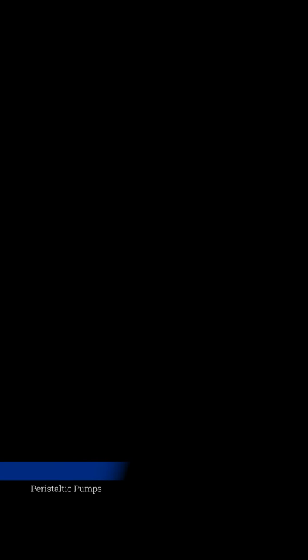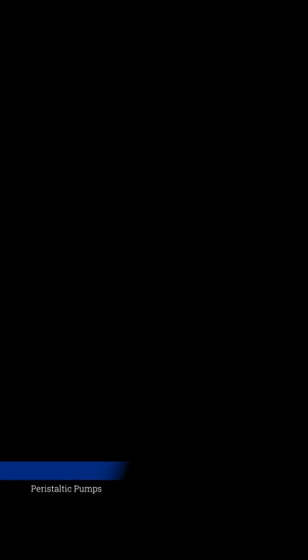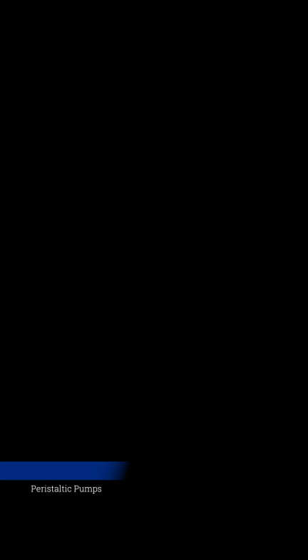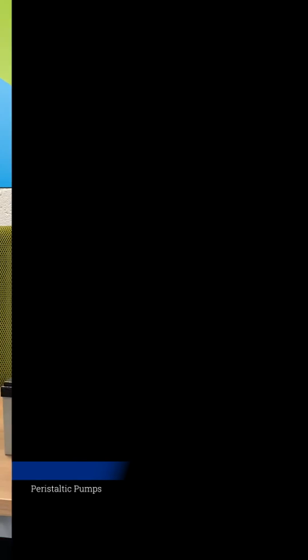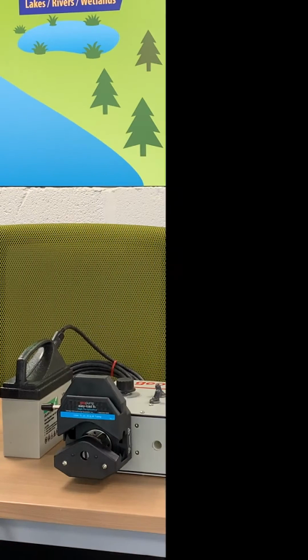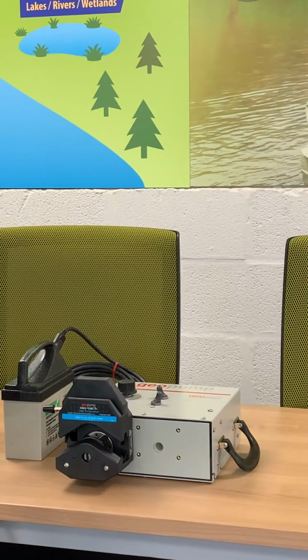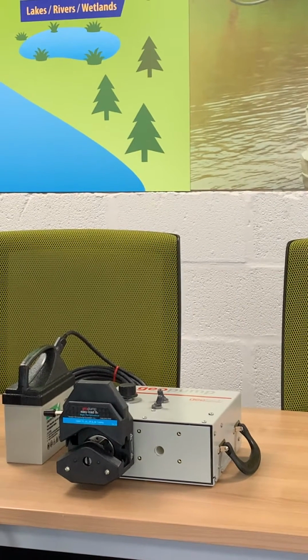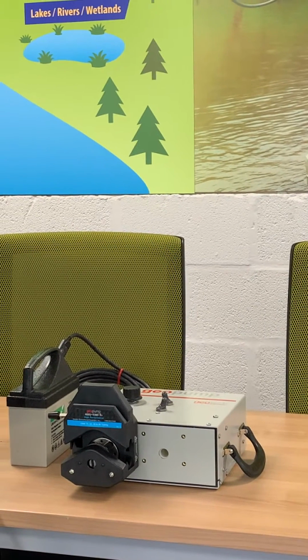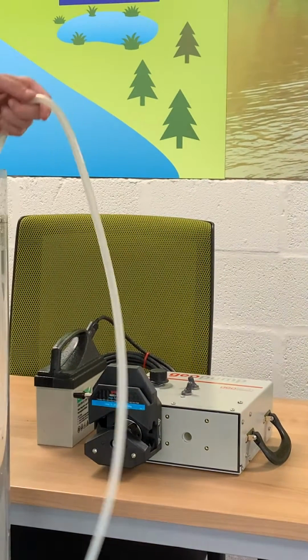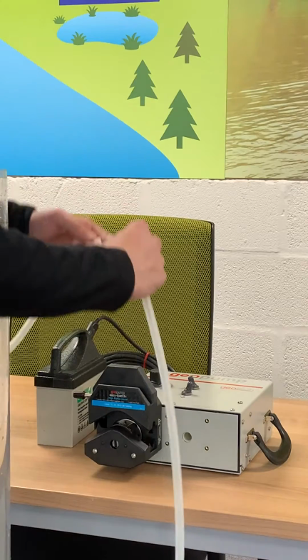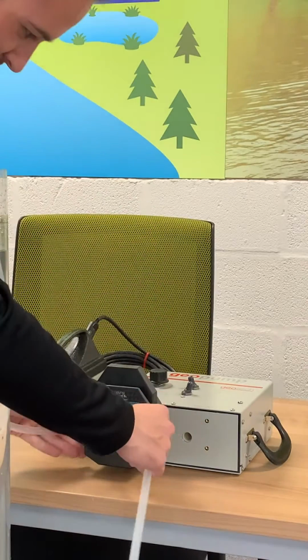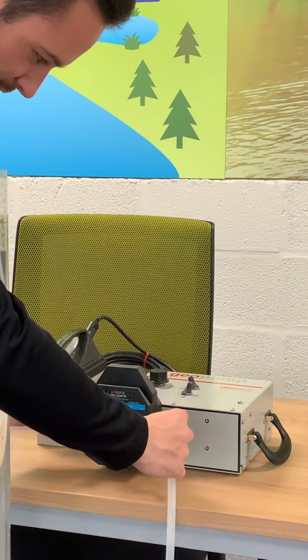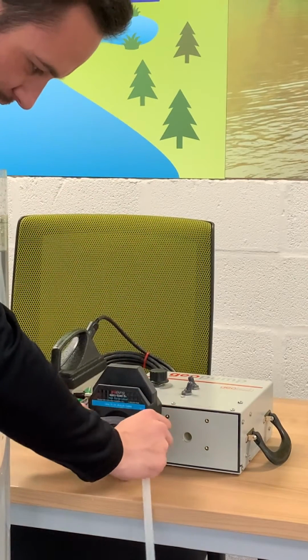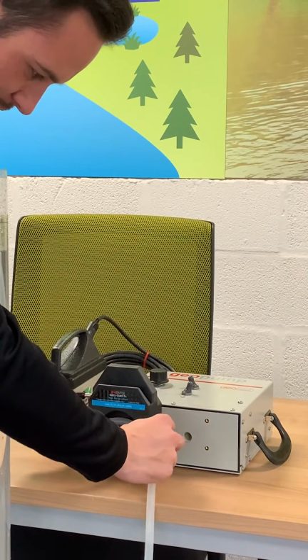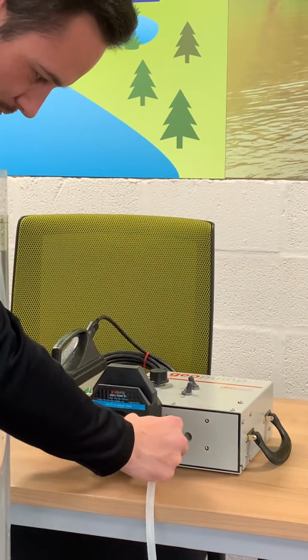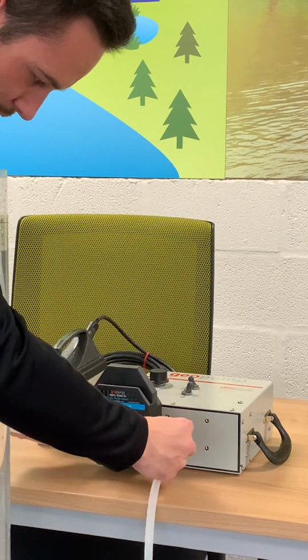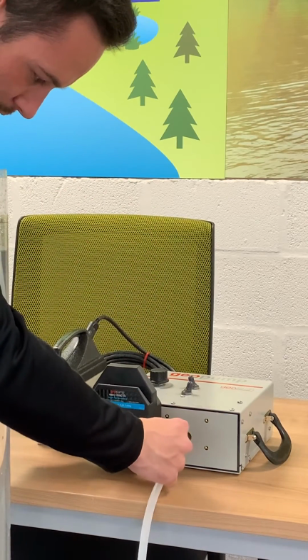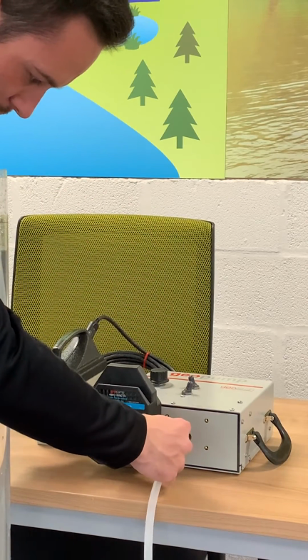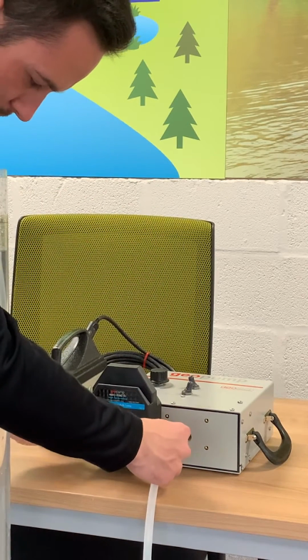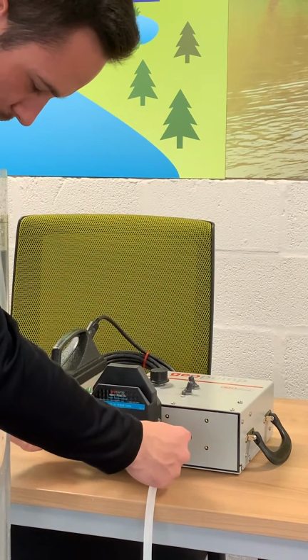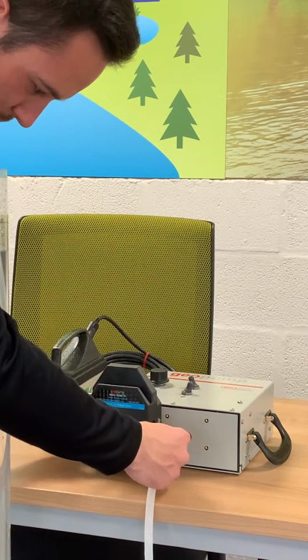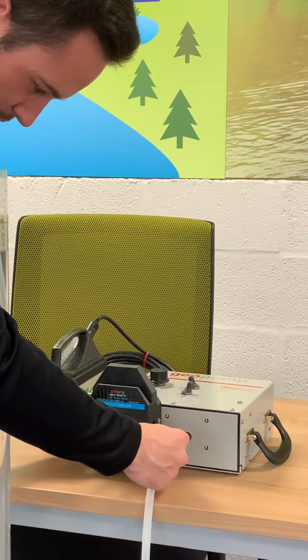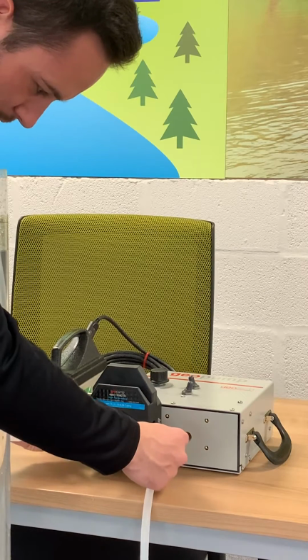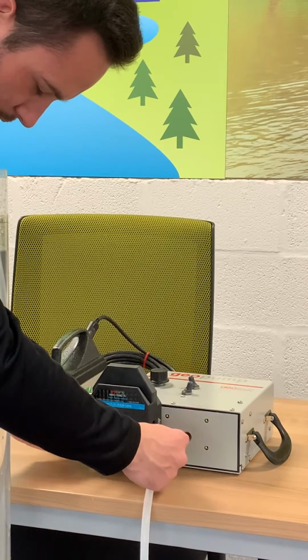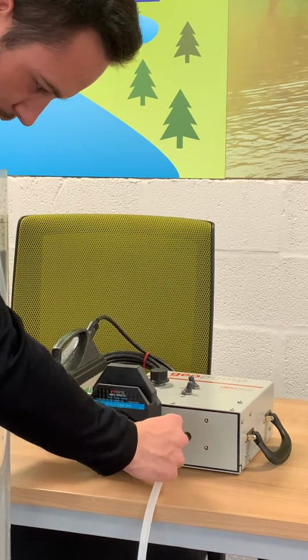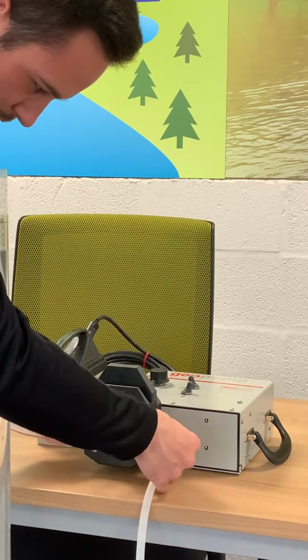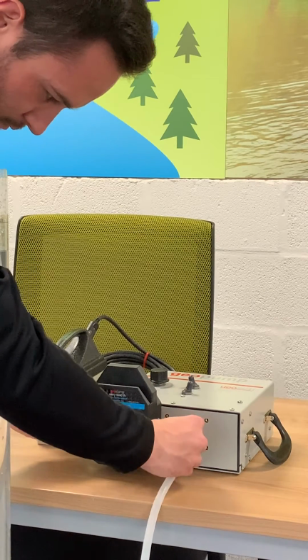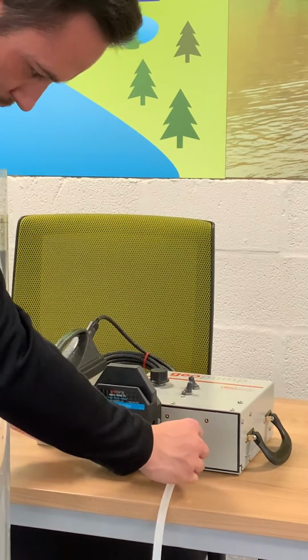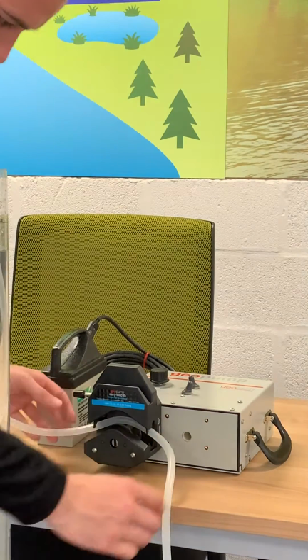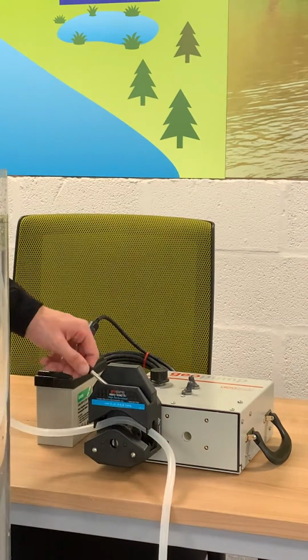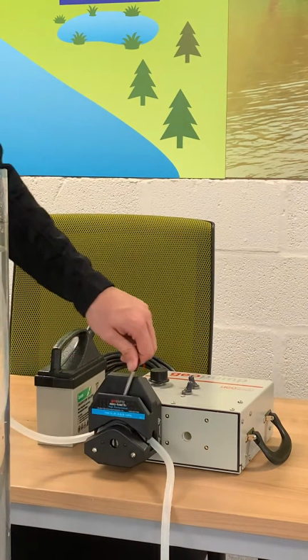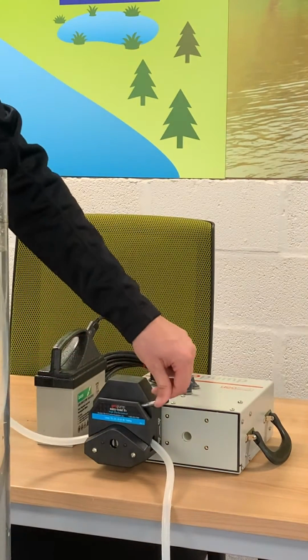Peristaltic pumps are one of the easiest pumps to use on the market. The pump operates using the principles of suction, so the rollers compress the tube and this creates the negative pressure to pull the sample up through the pump mechanism.